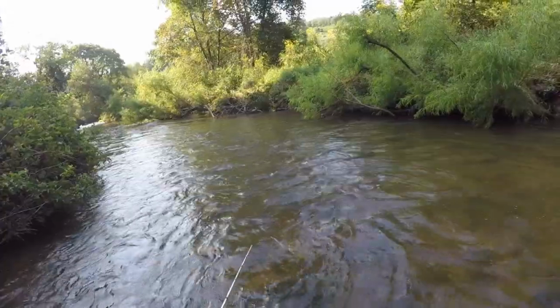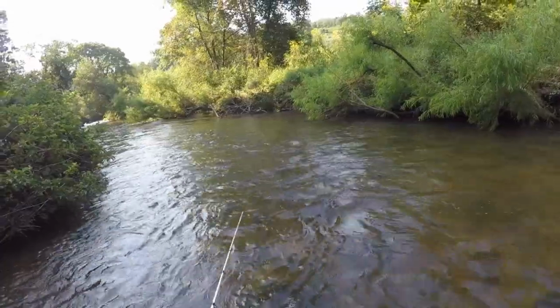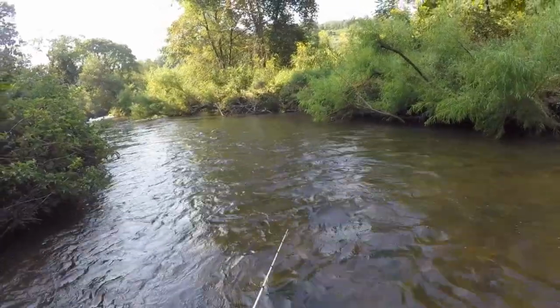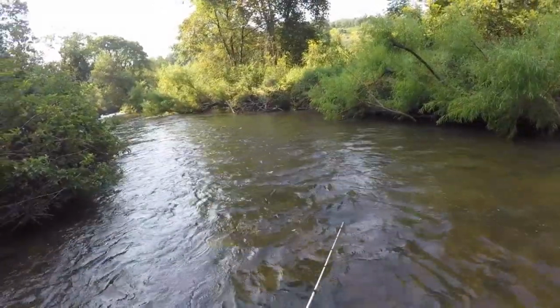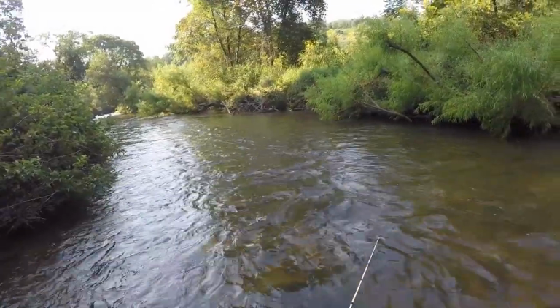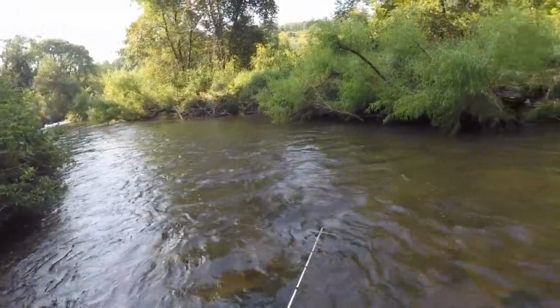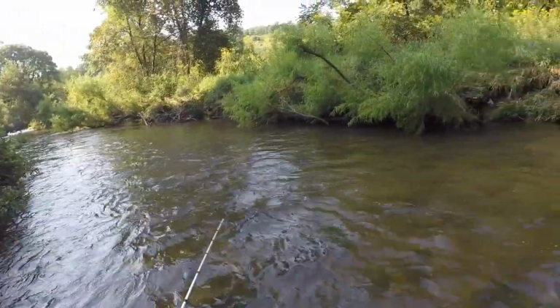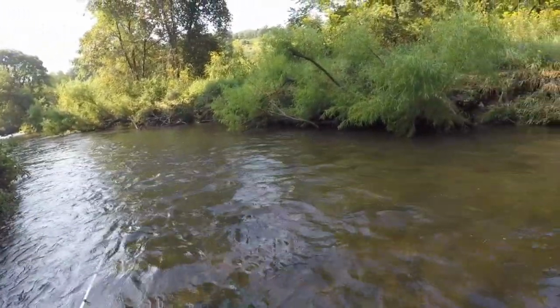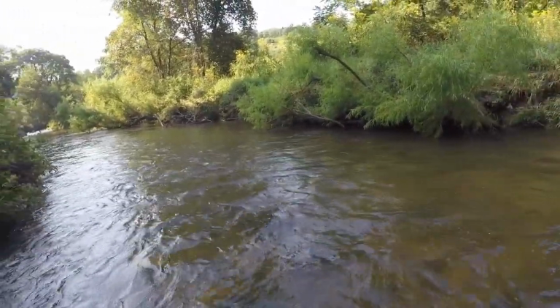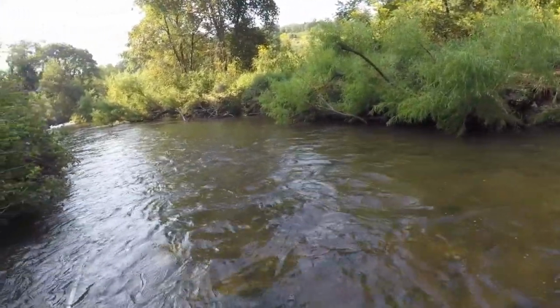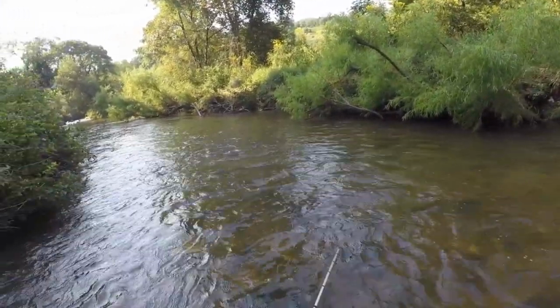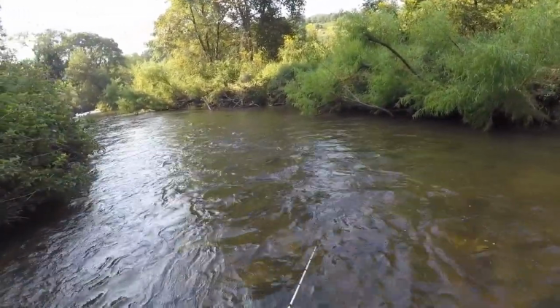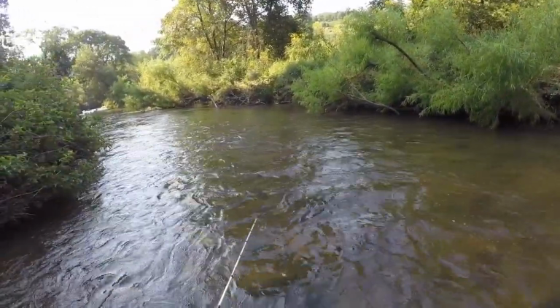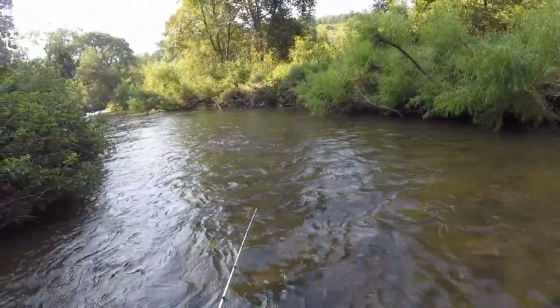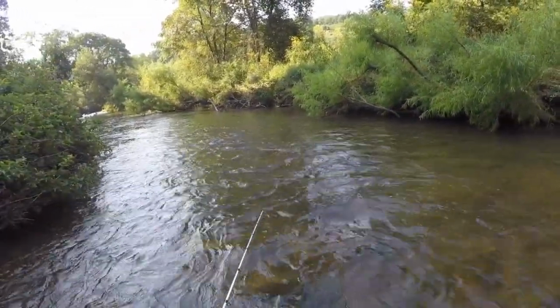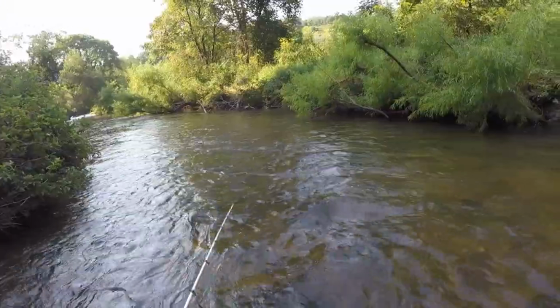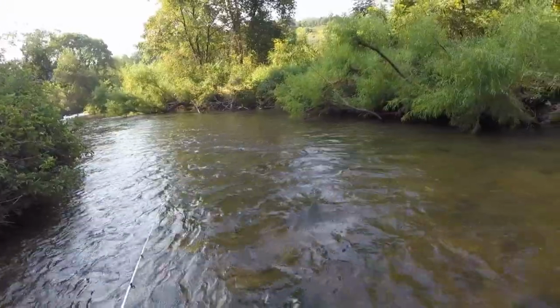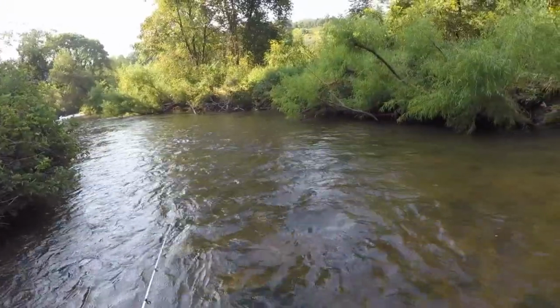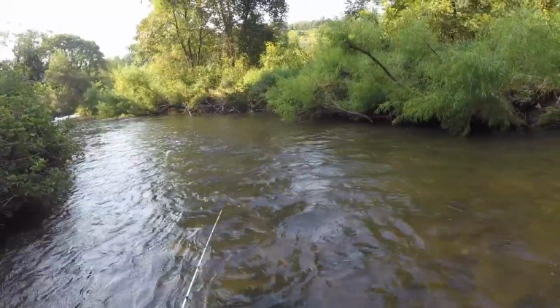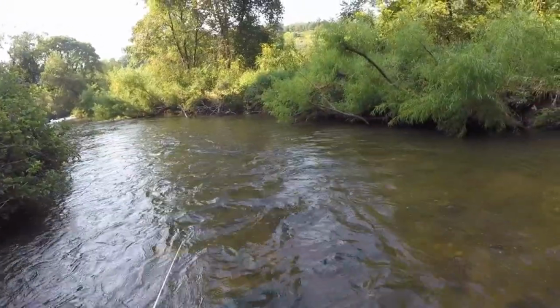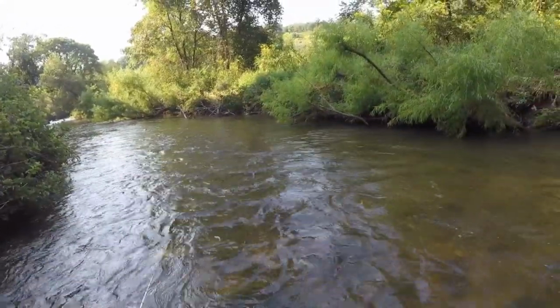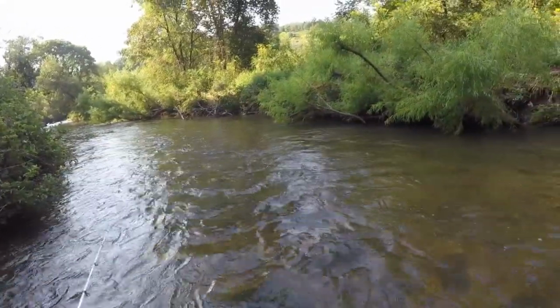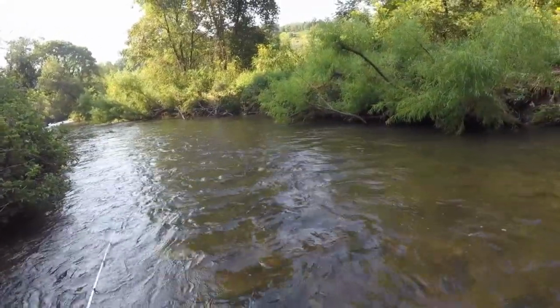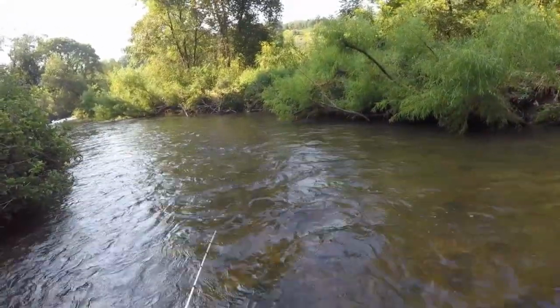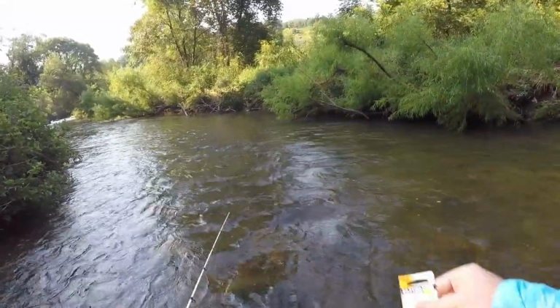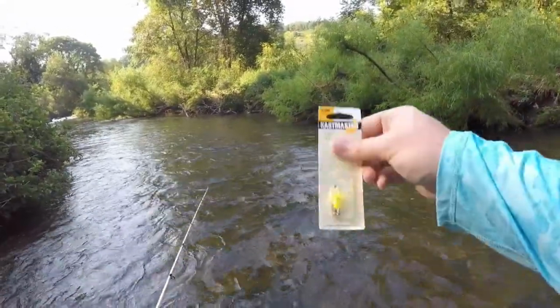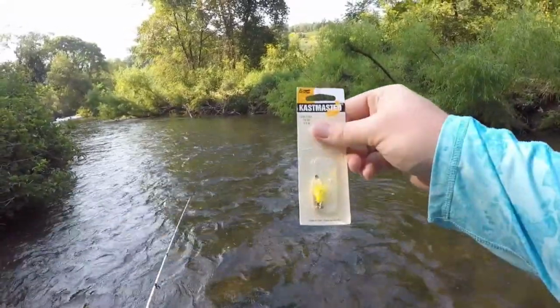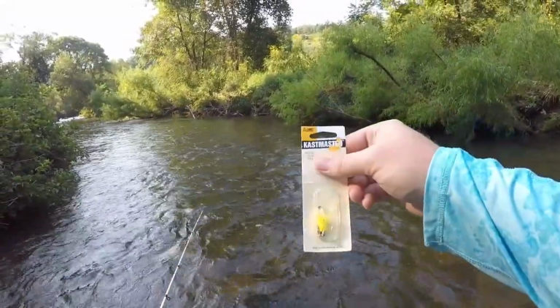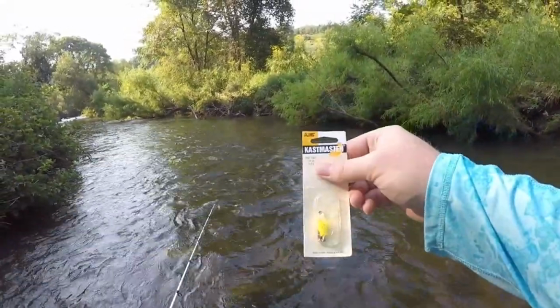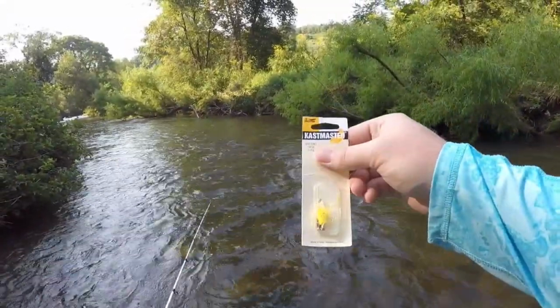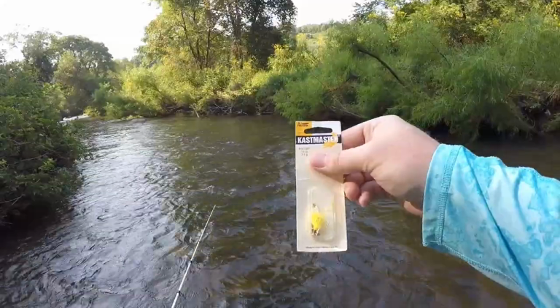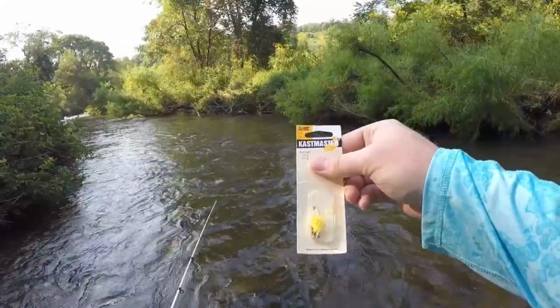Hello everyone and welcome to this episode here on NRV Outdoors. Today we're here at the creek to talk about a classic bait that a lot of you guys have asked us to review, and that would be the Acme Castmaster.